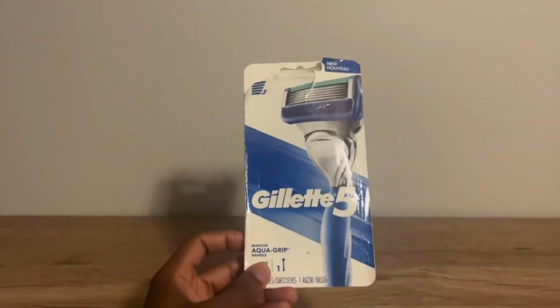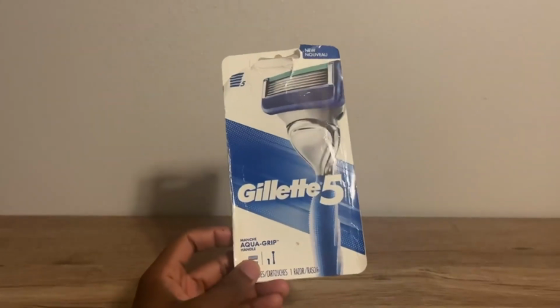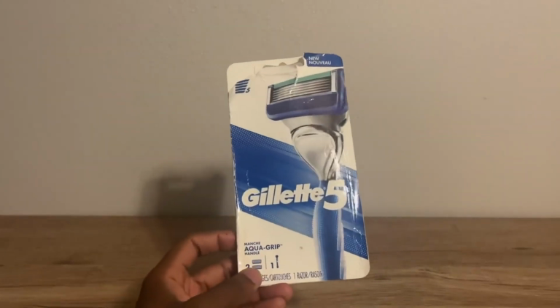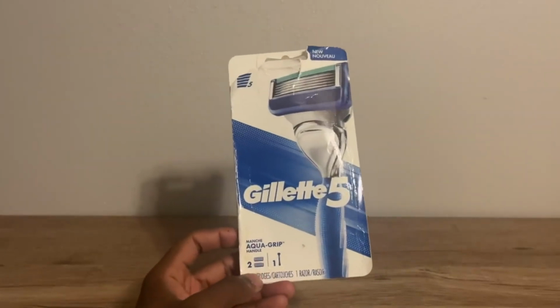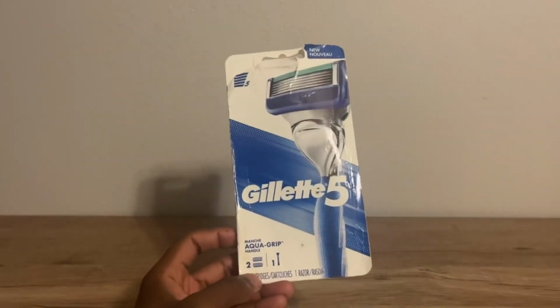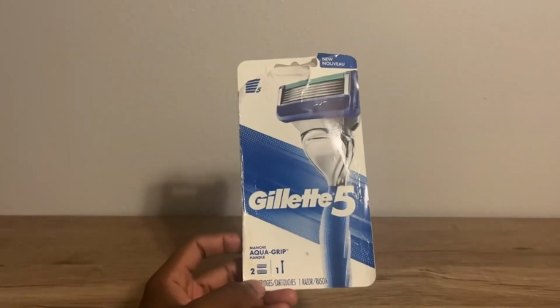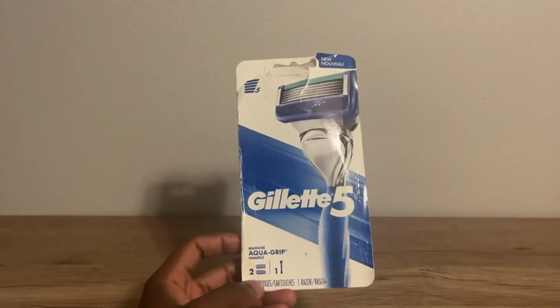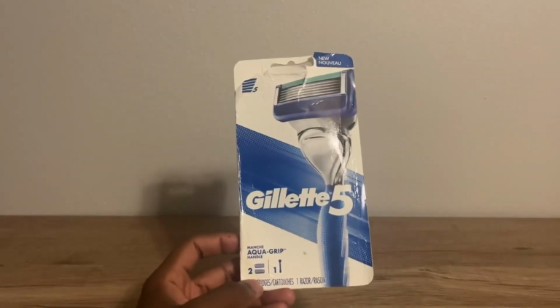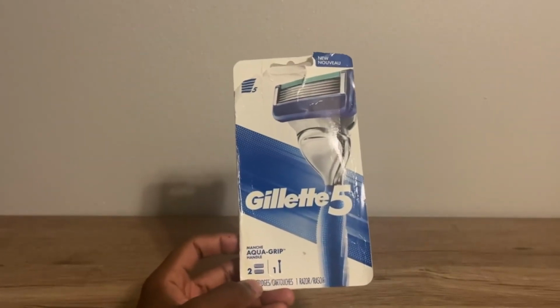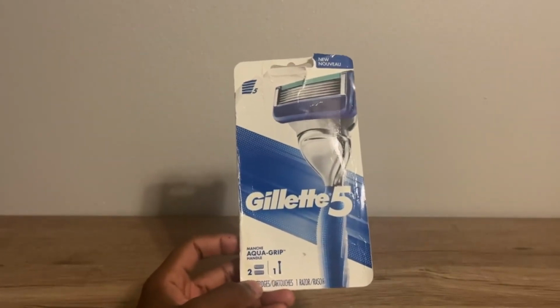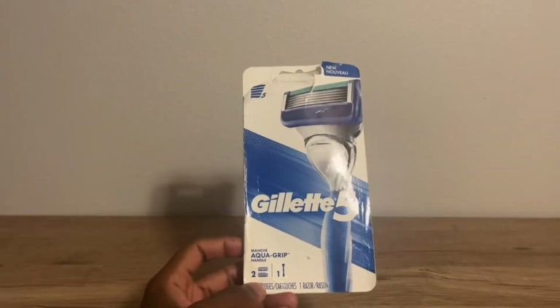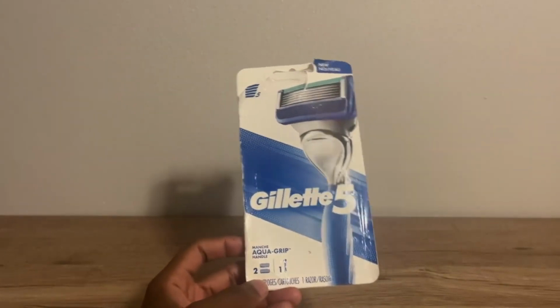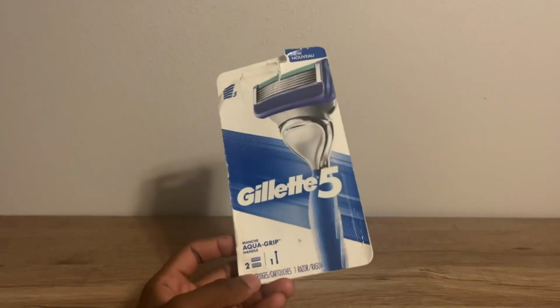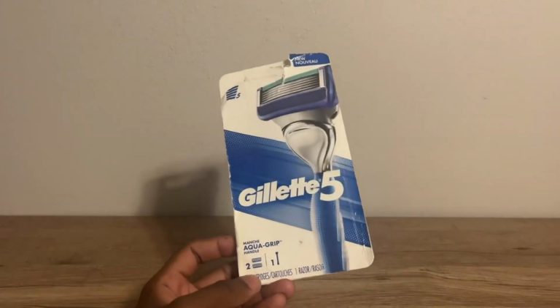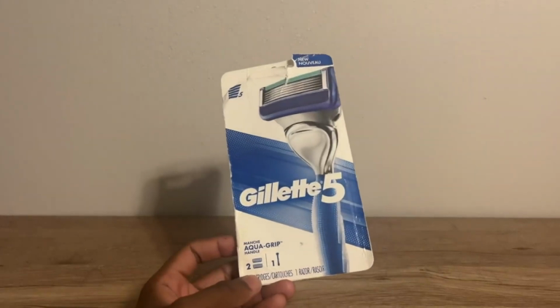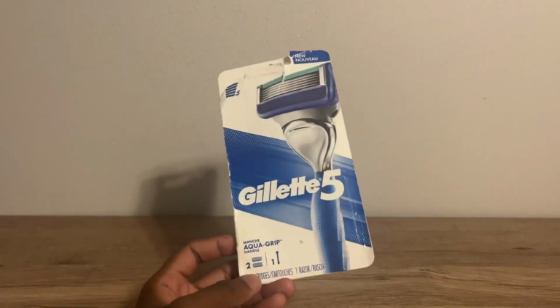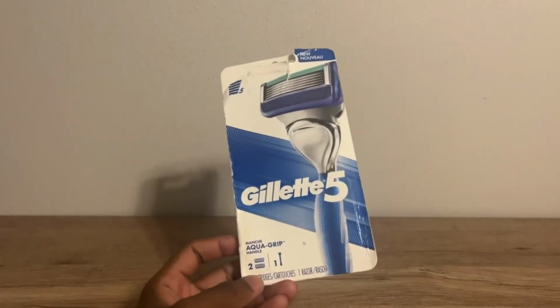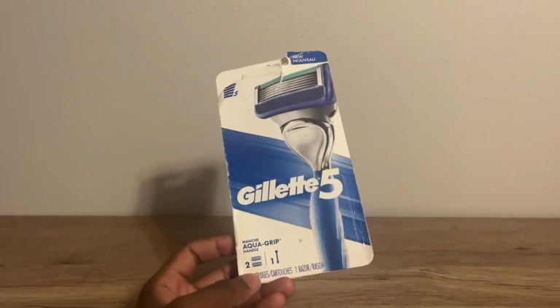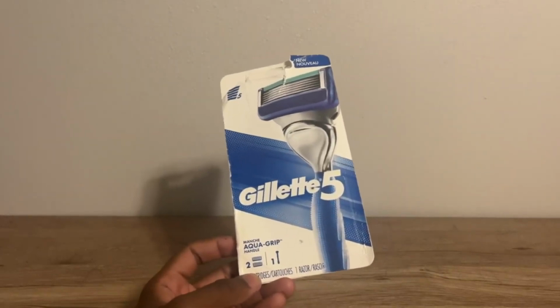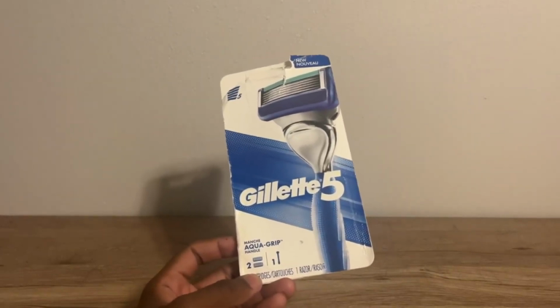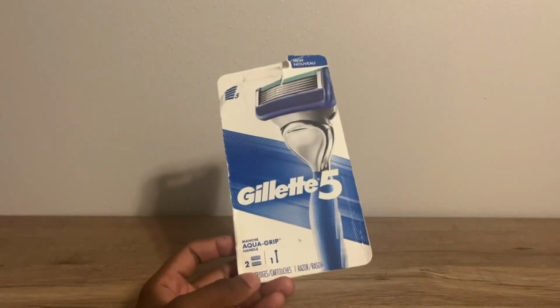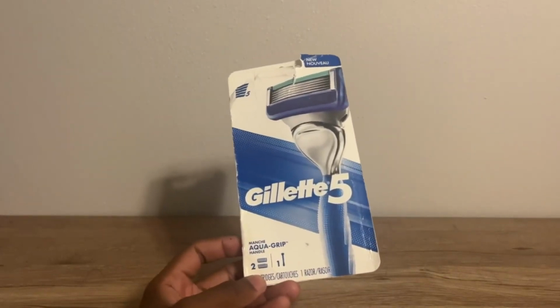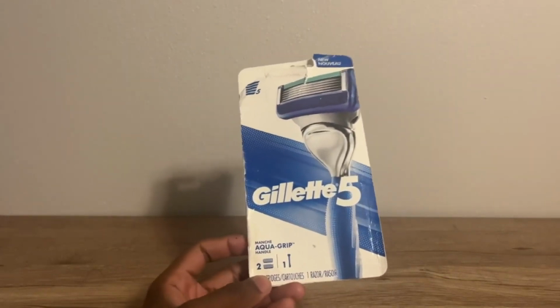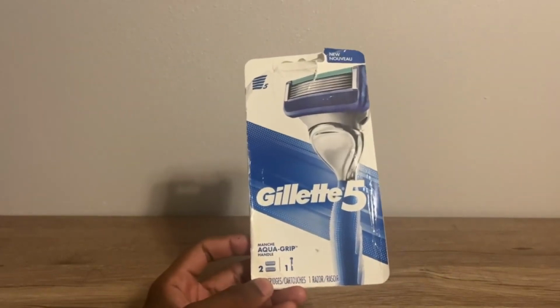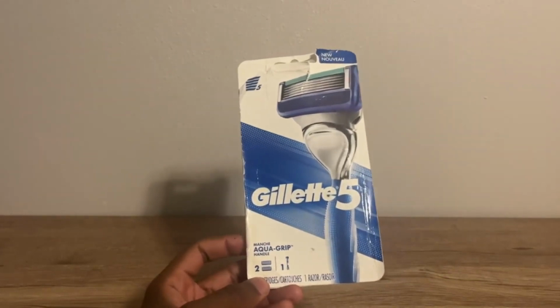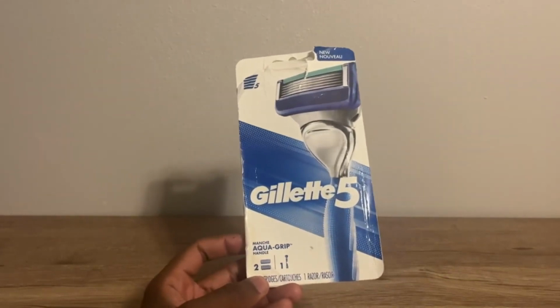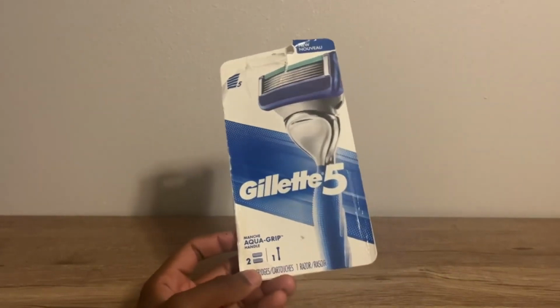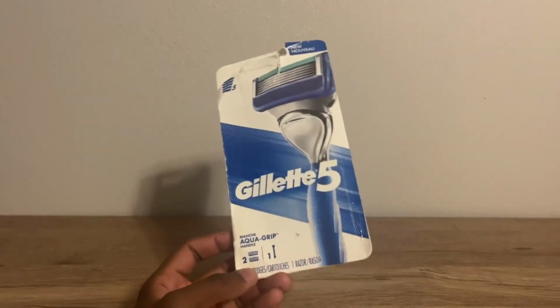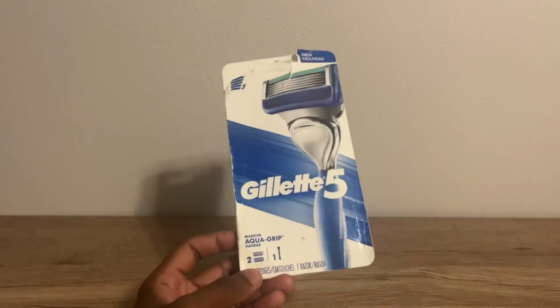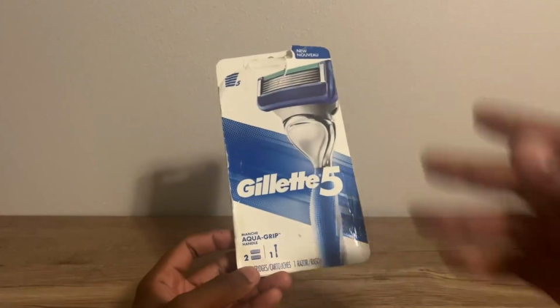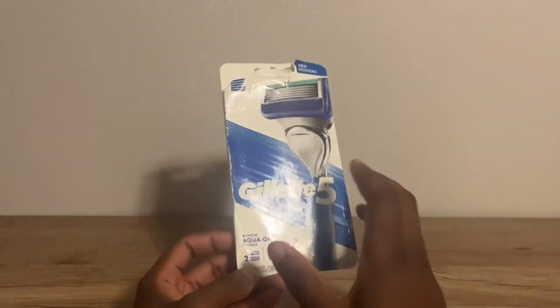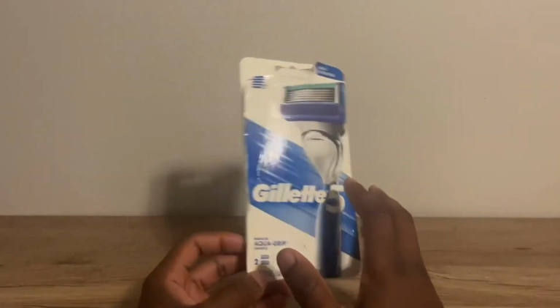Welcome back to the Inspired Reviews video. Today we're going to go with the Gillette 5 Razor. If you're watching this, you probably already know about Gillette, and if you don't, this is a very great razor. I've been using this for years now — it's the Gillette 5.